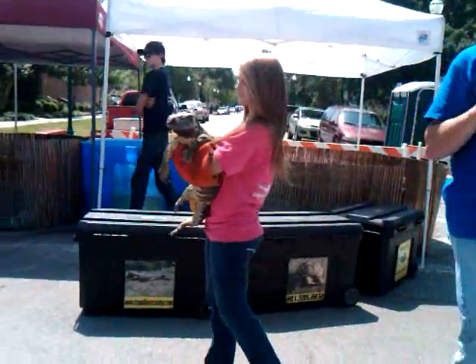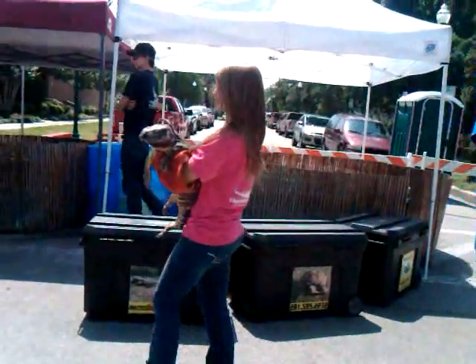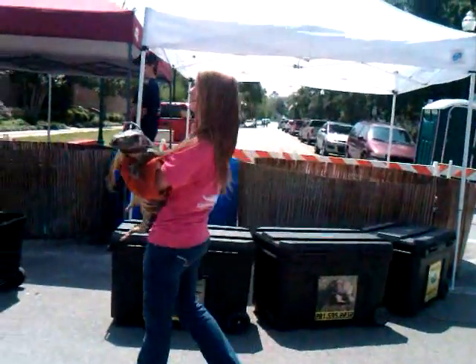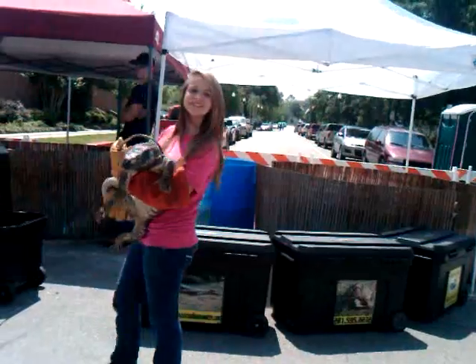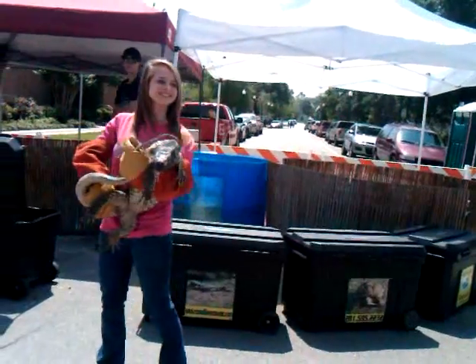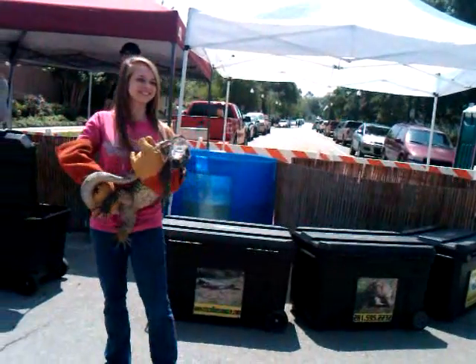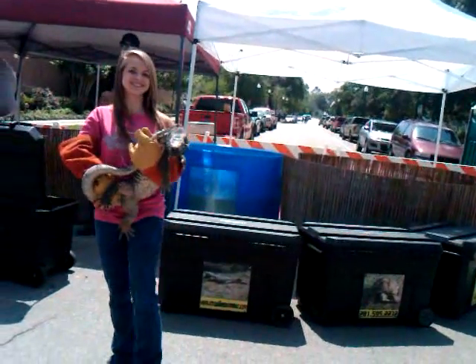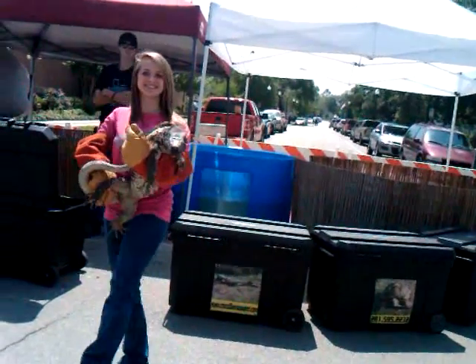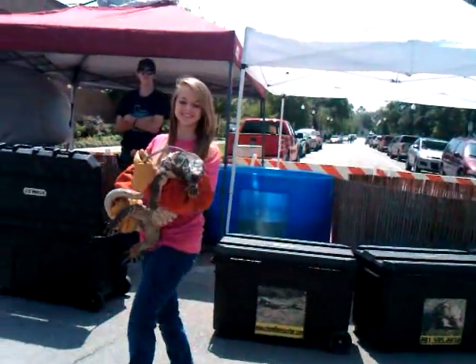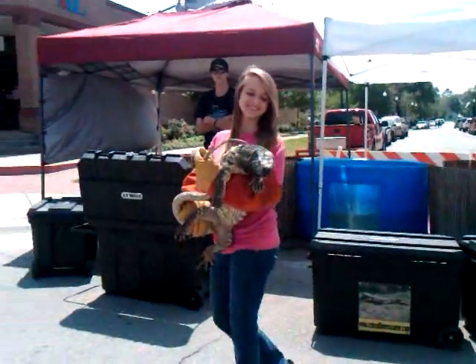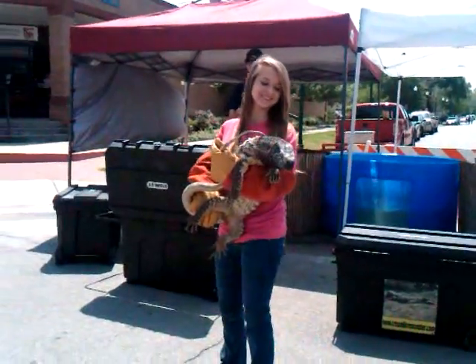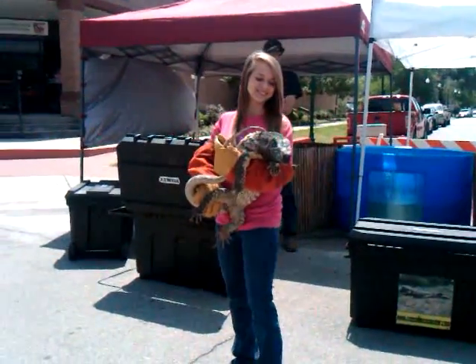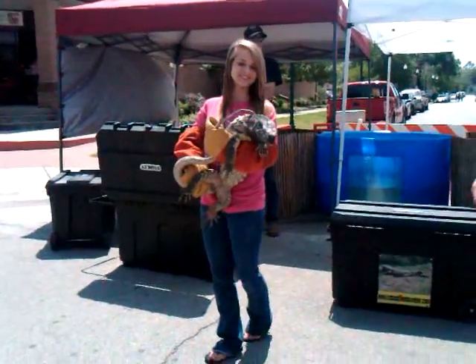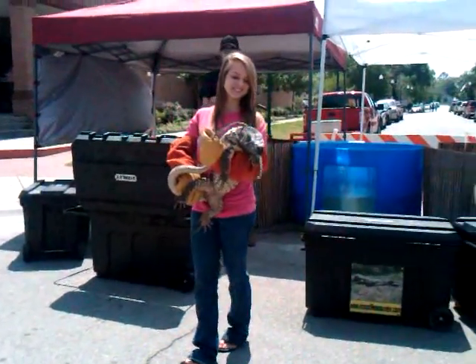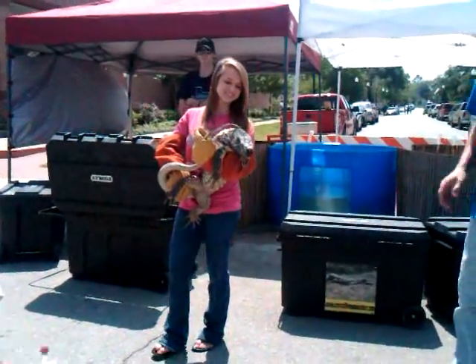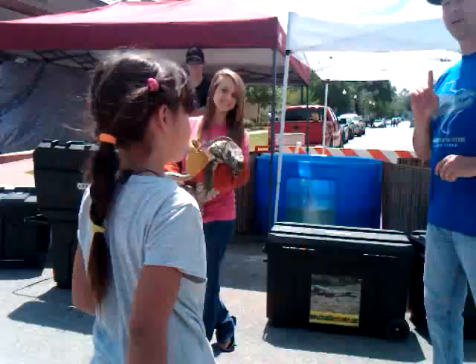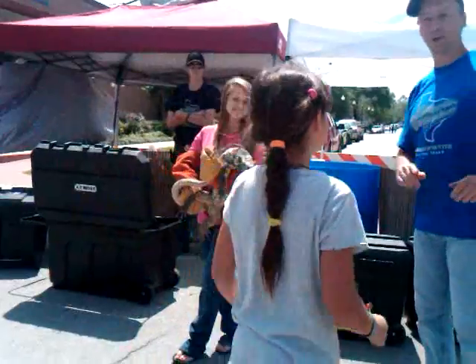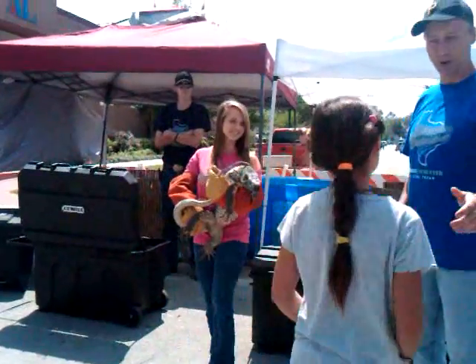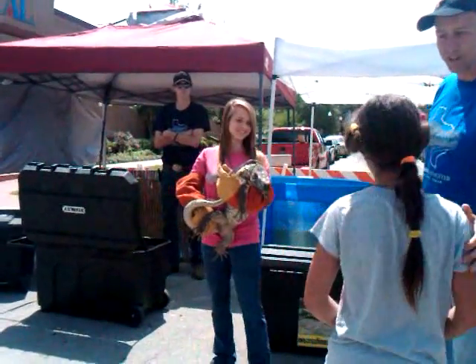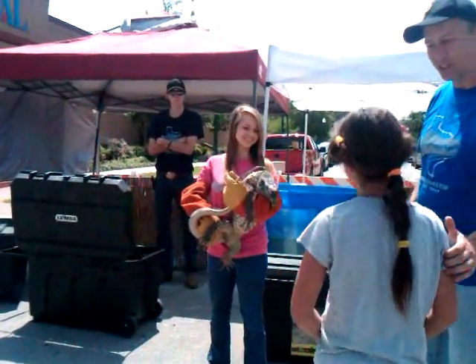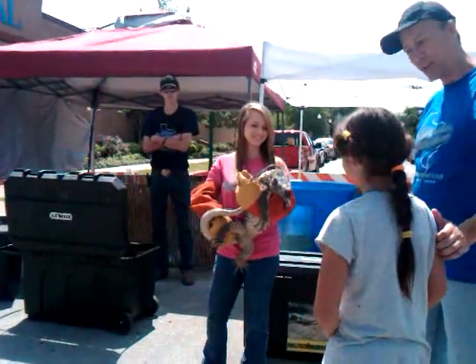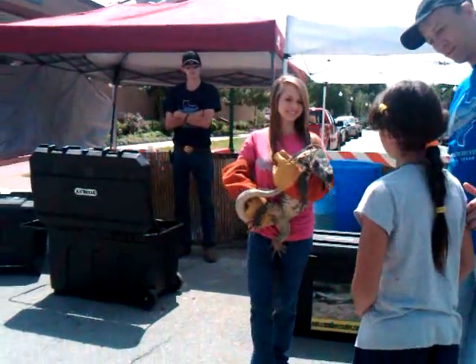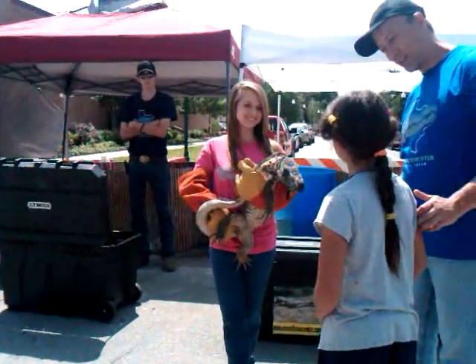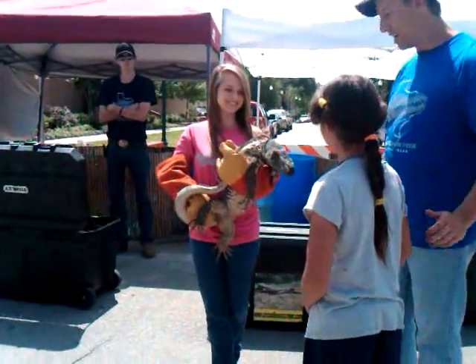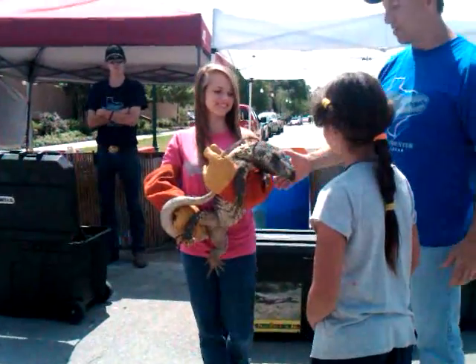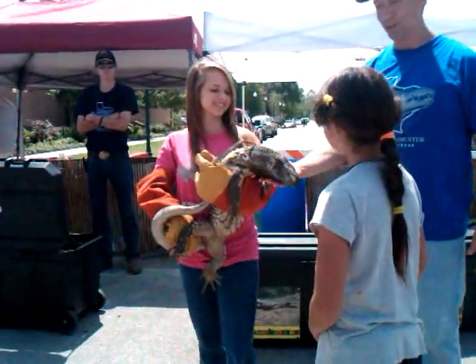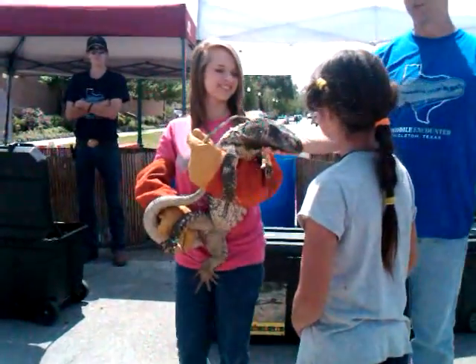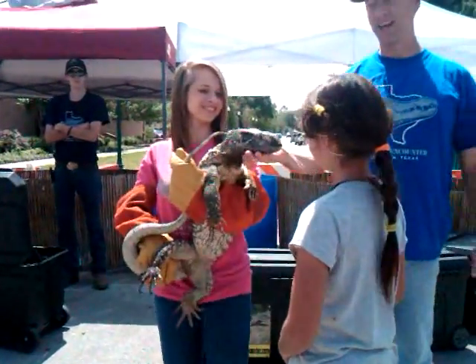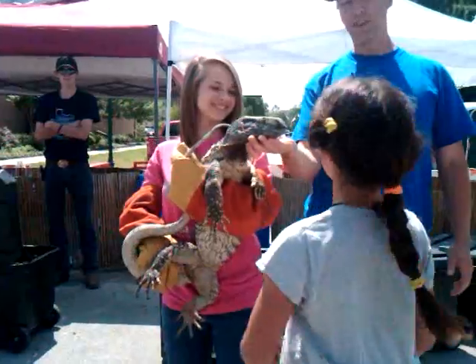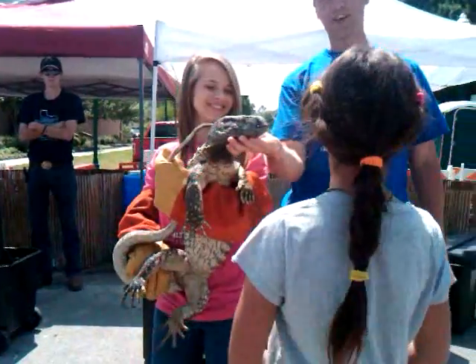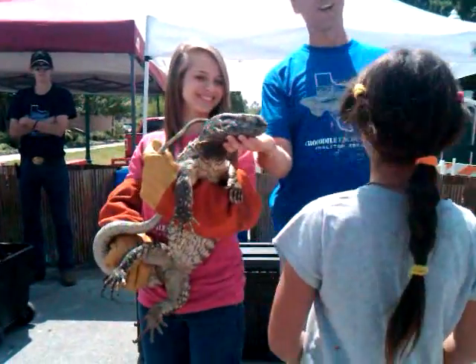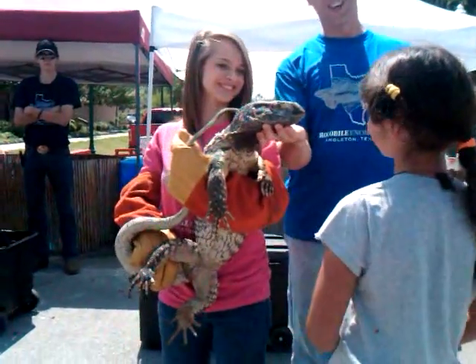Now I need a volunteer — come on up here real quick. What you can't do is move; you have to hold still. What's your name? Octavia, I want you to hold still right there.